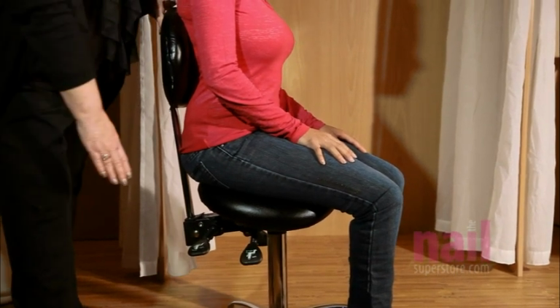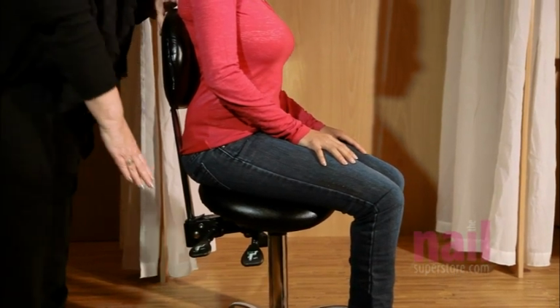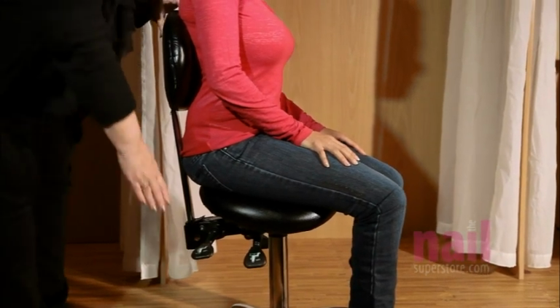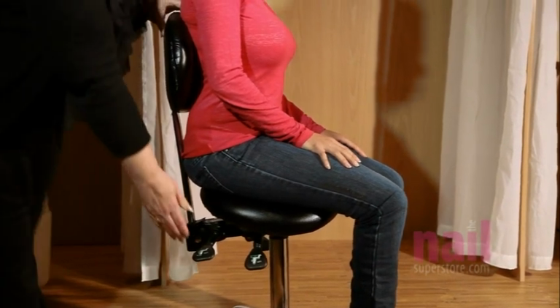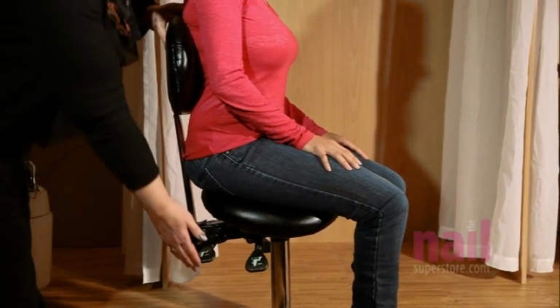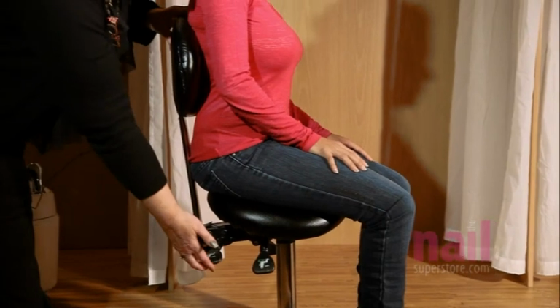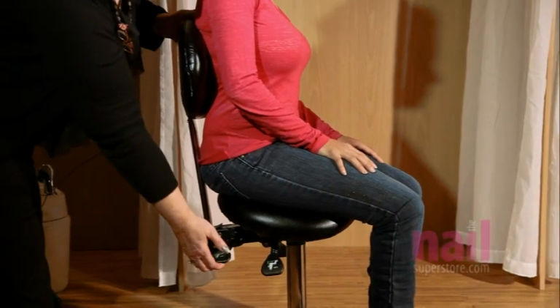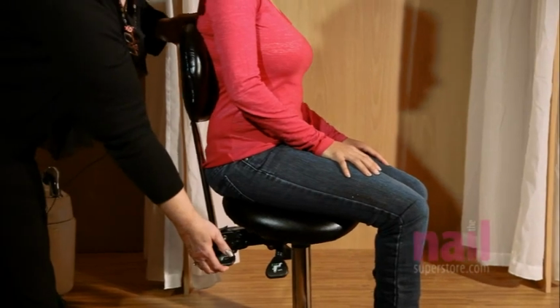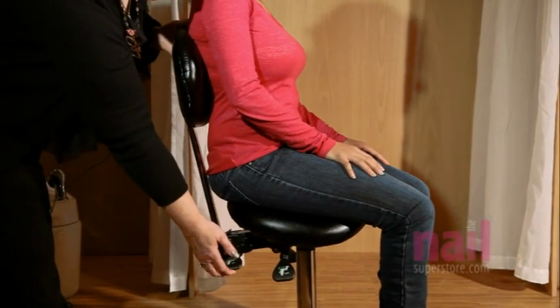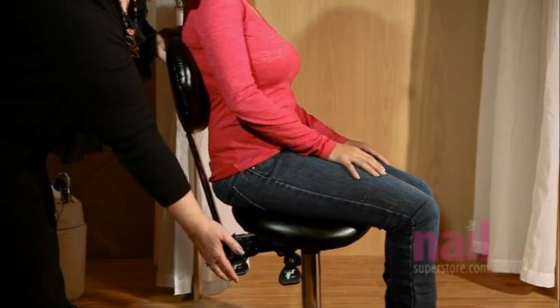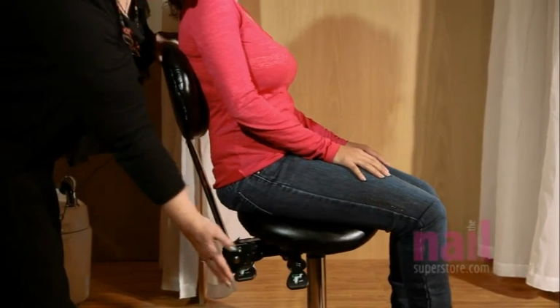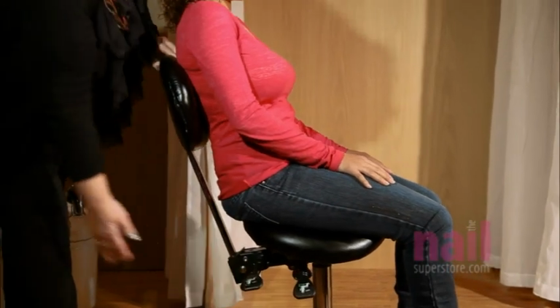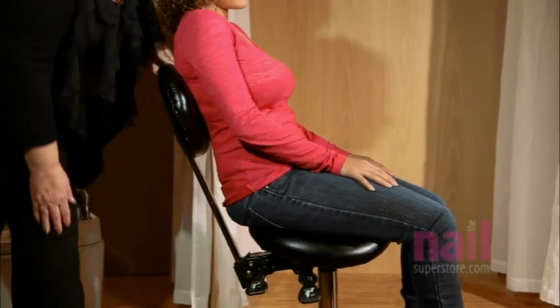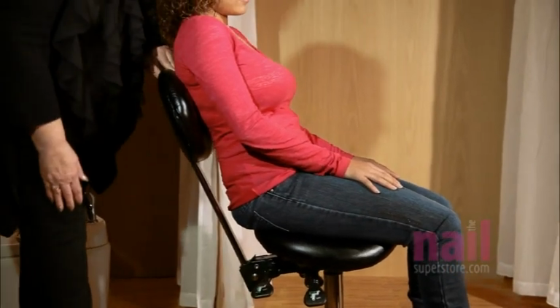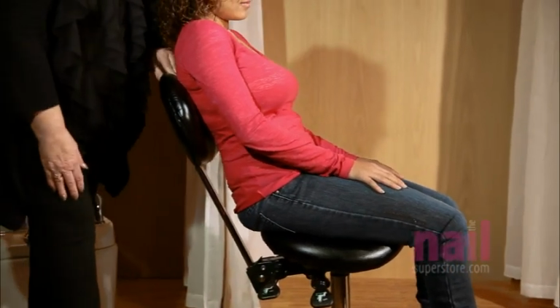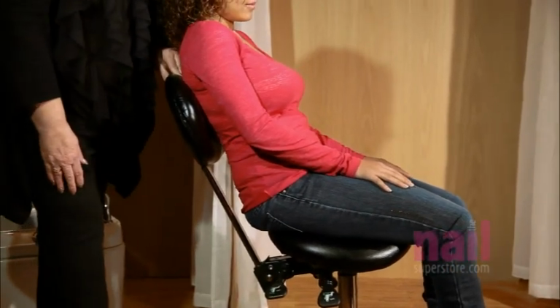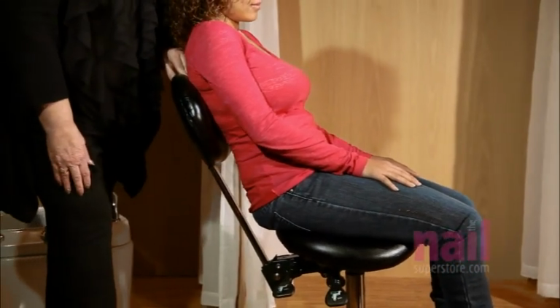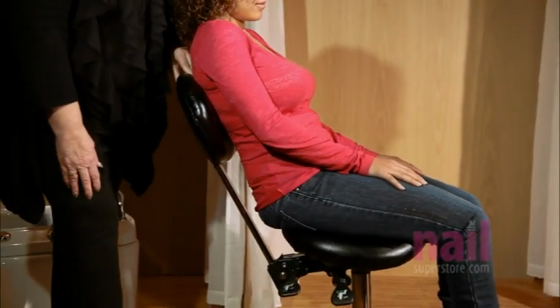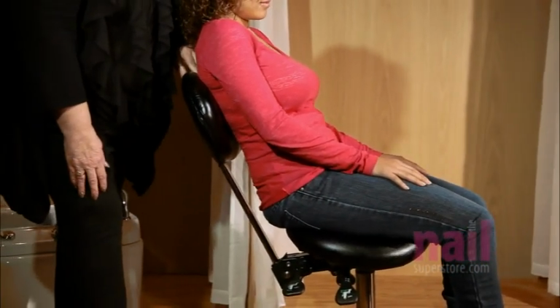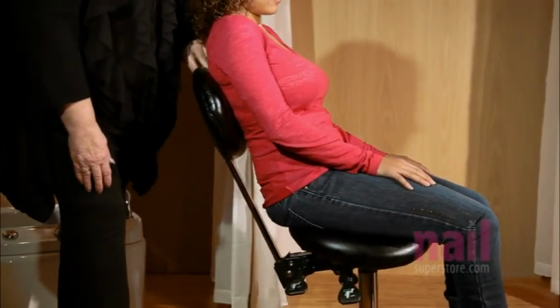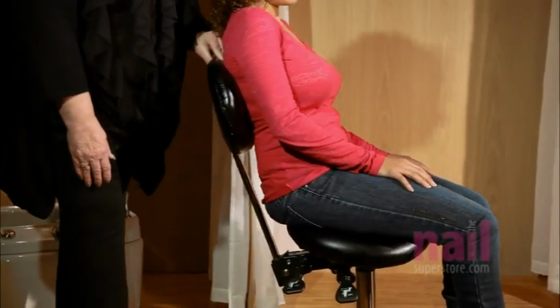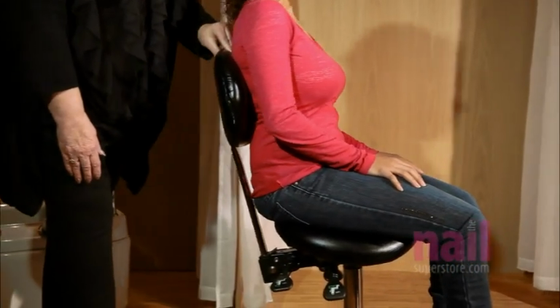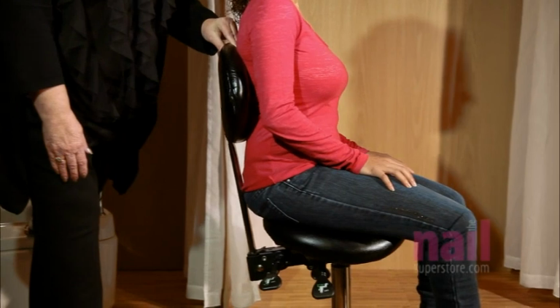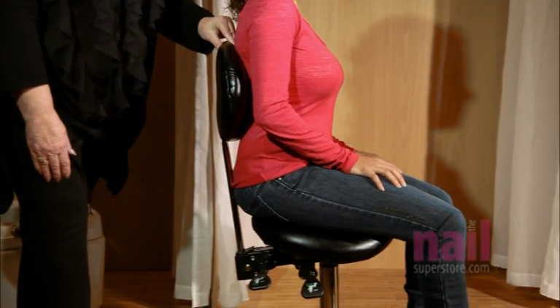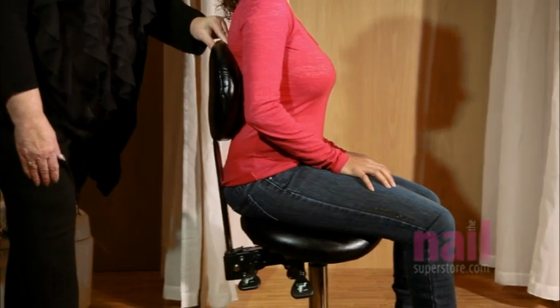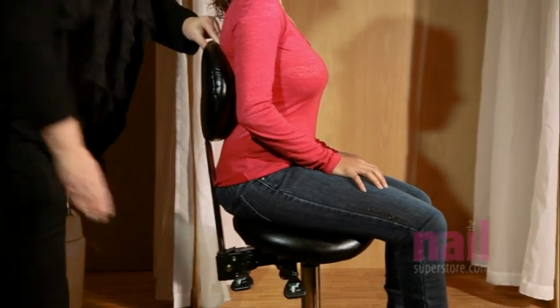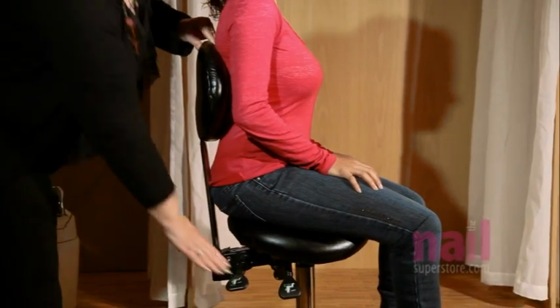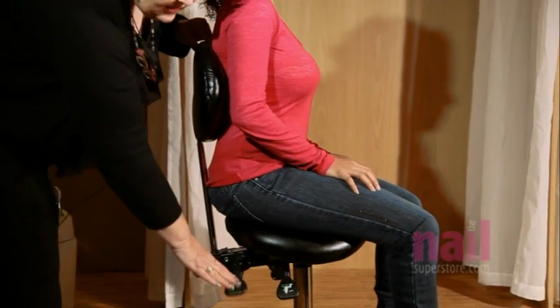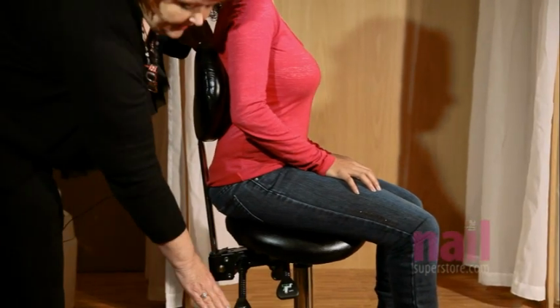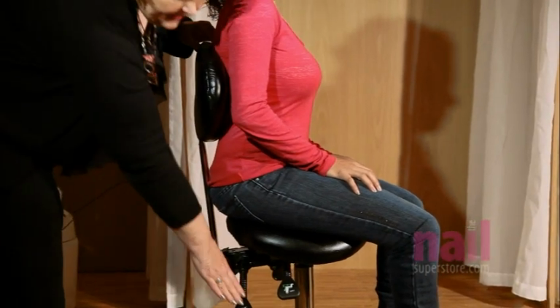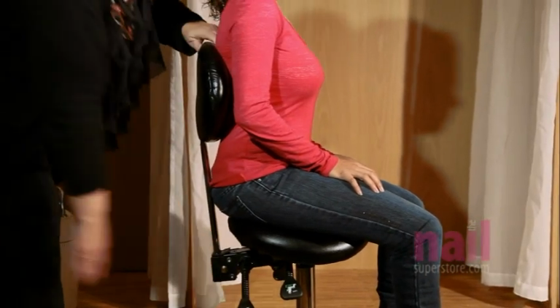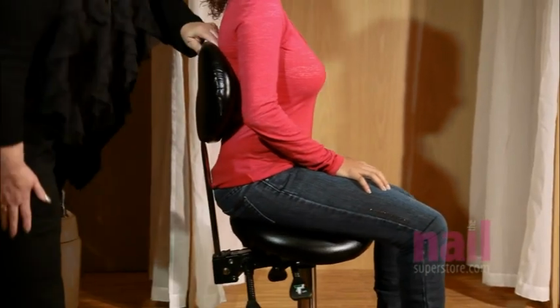On the back of the chair is another lever. When we raise that, we can very easily recline the chair back or bring it forward, locking it into place.